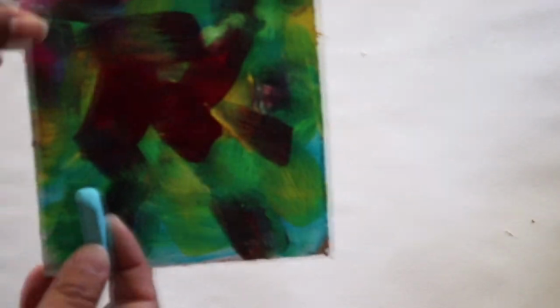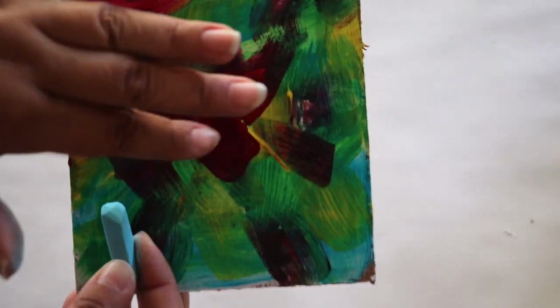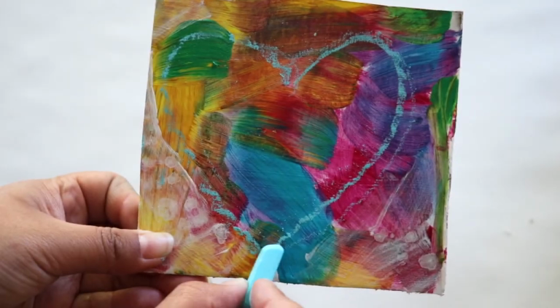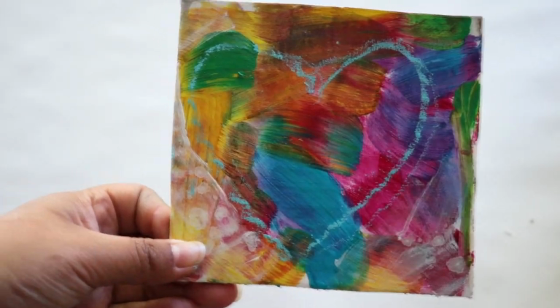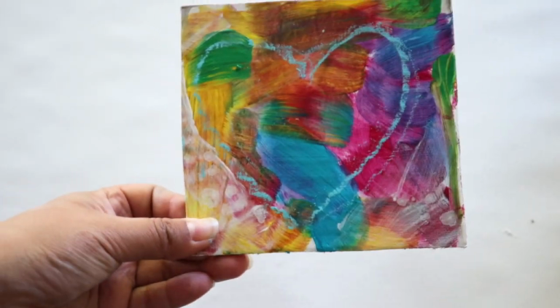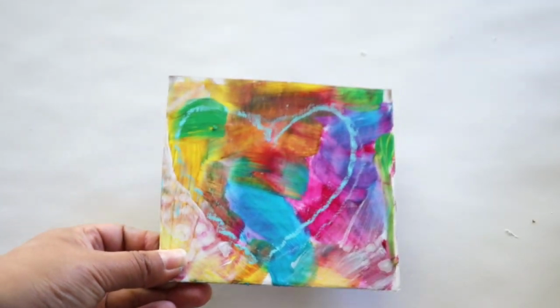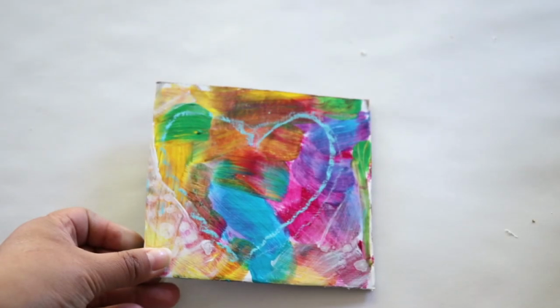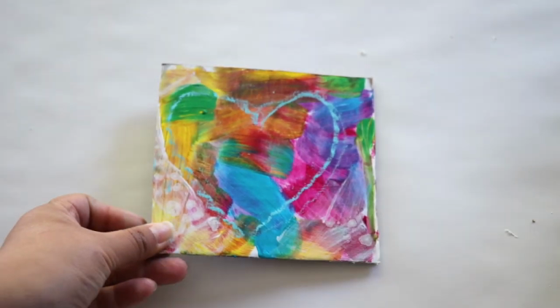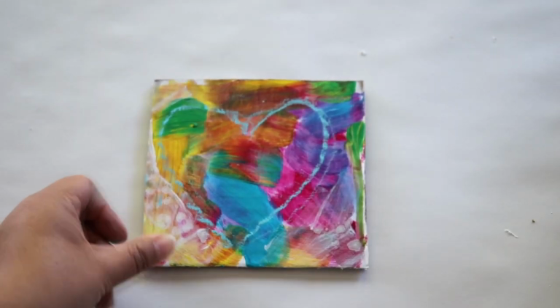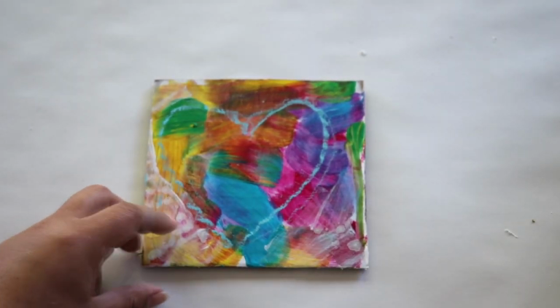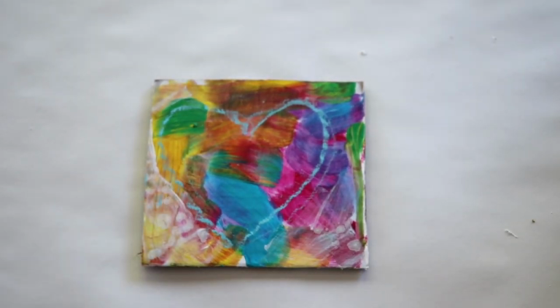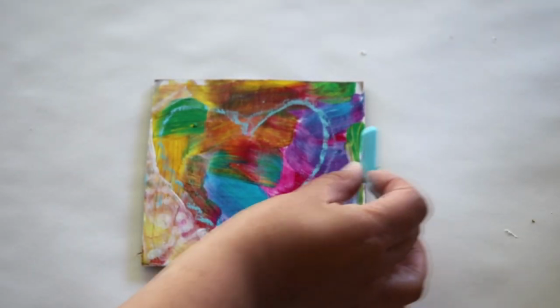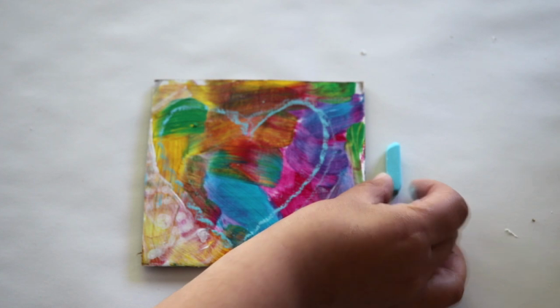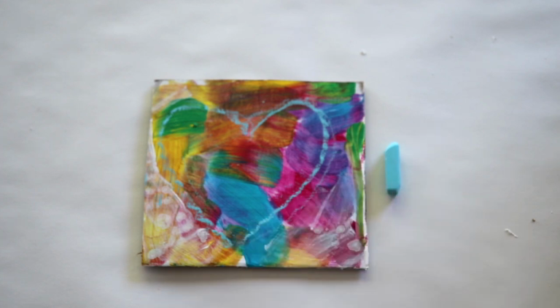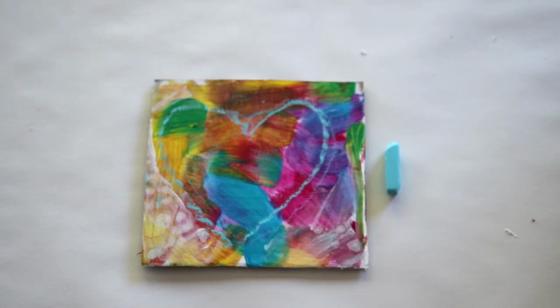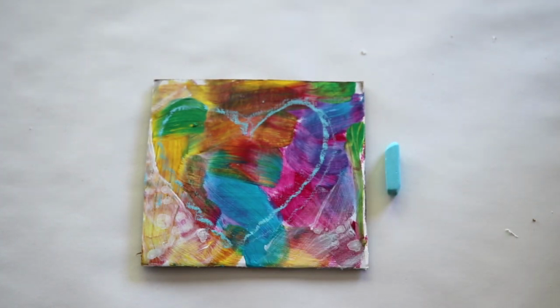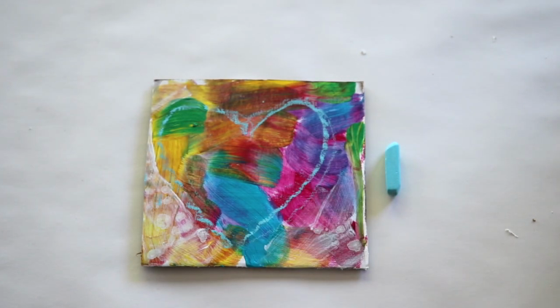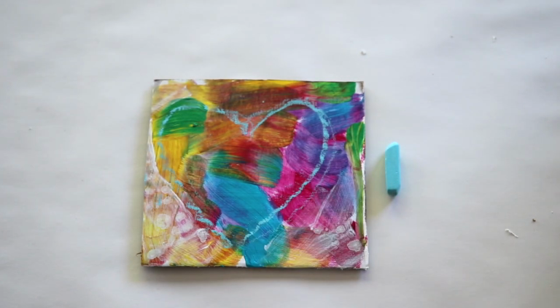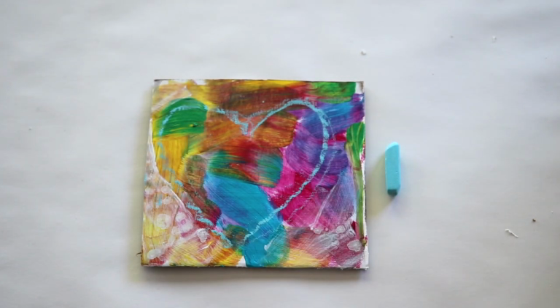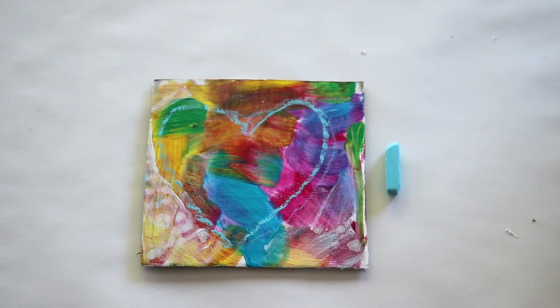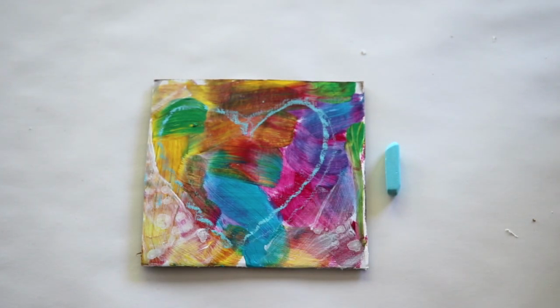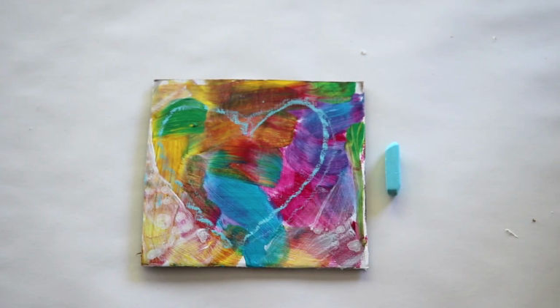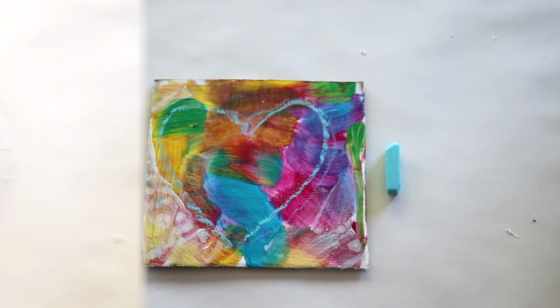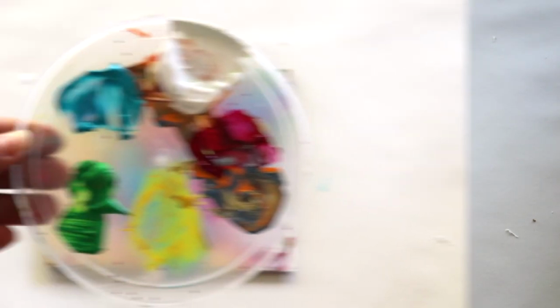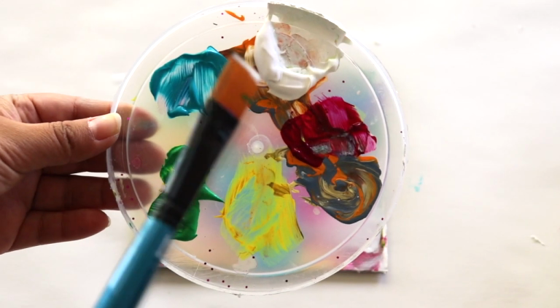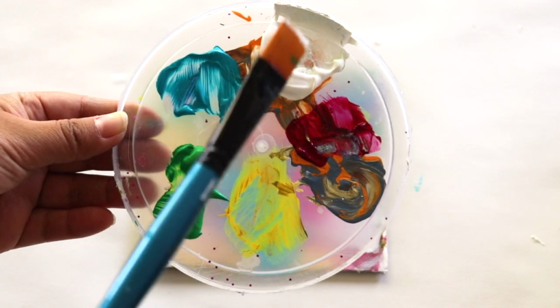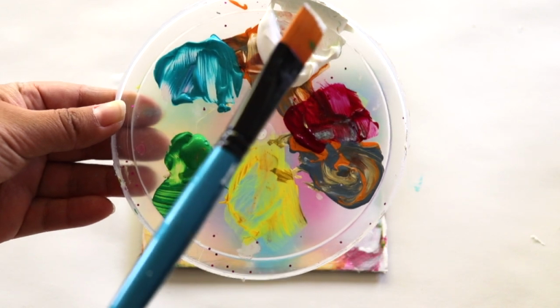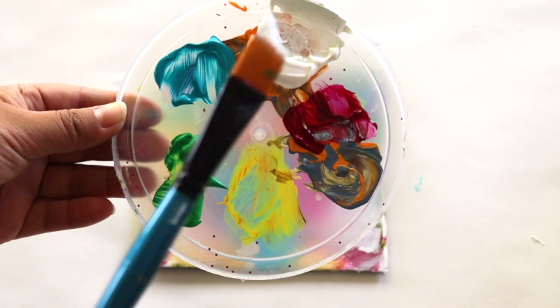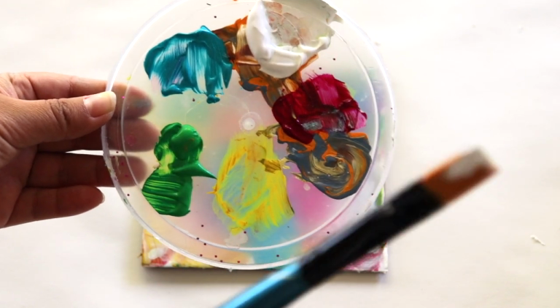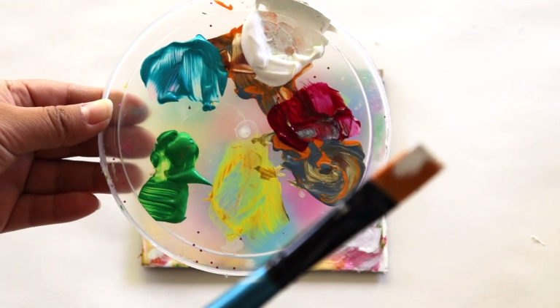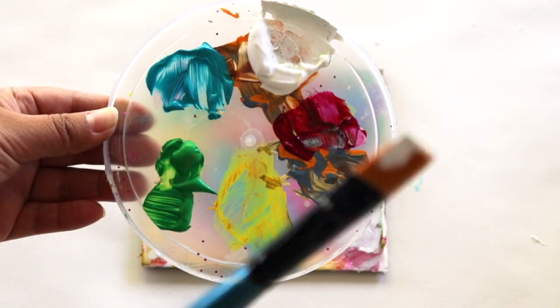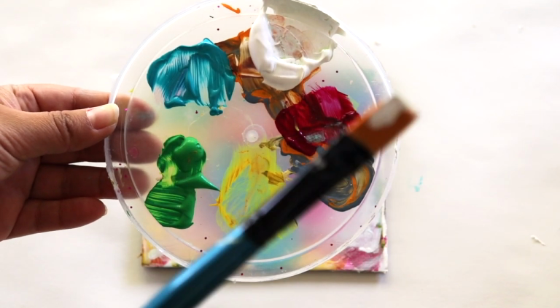Next you're going to take your colored chalk that you've chosen and you're going to draw a shape onto your cardboard. For this project we're going to be doing a heart shape, but you can do any shape that you choose.